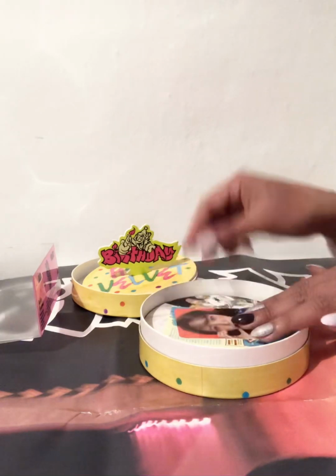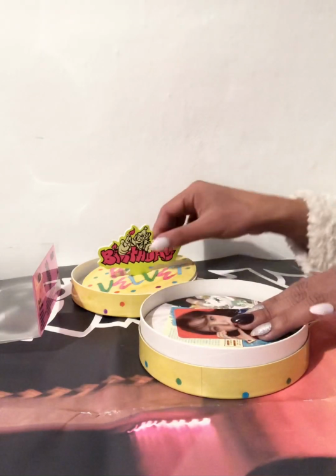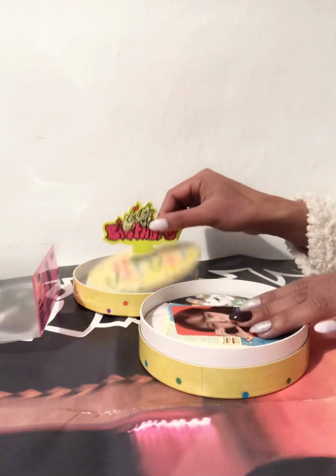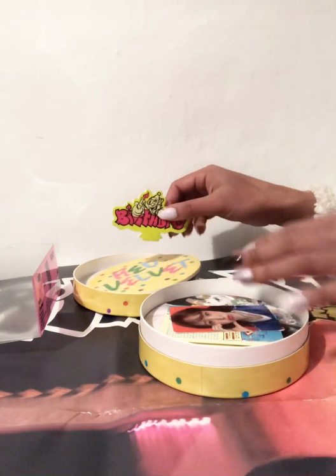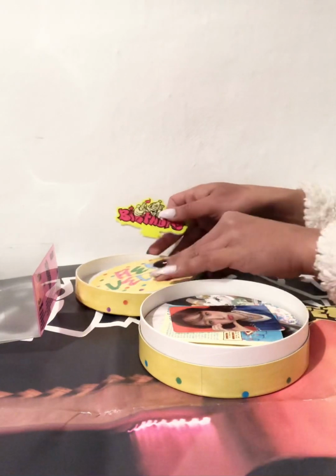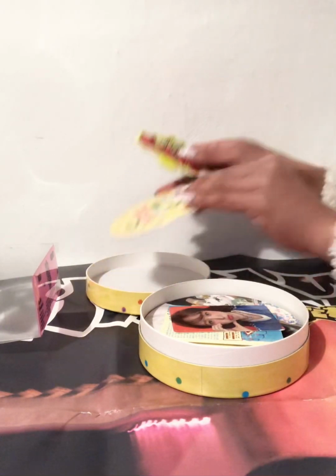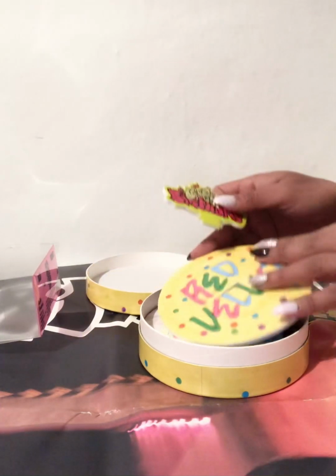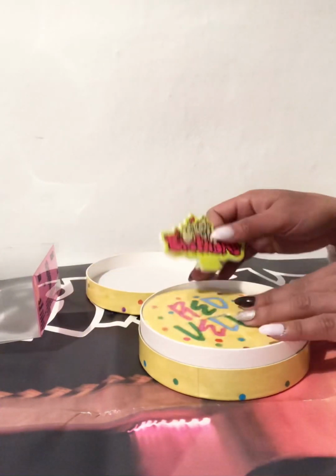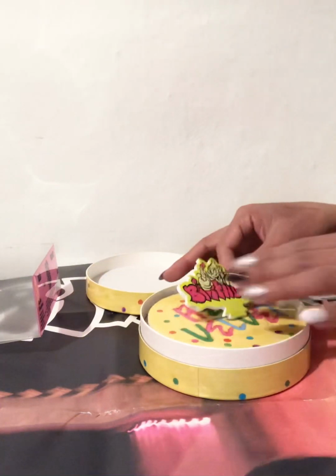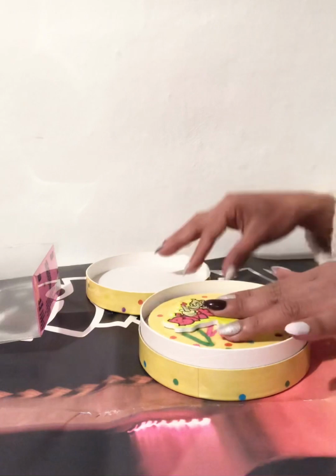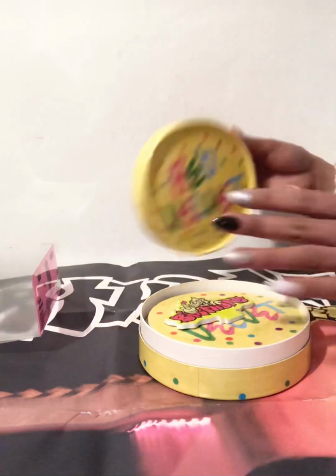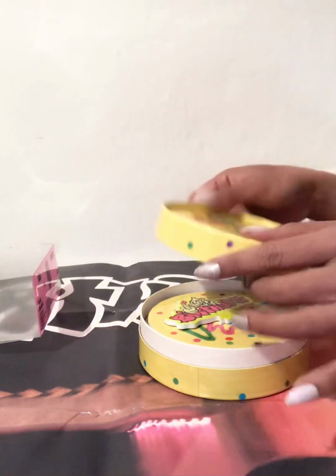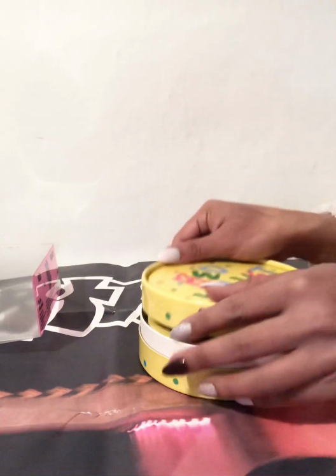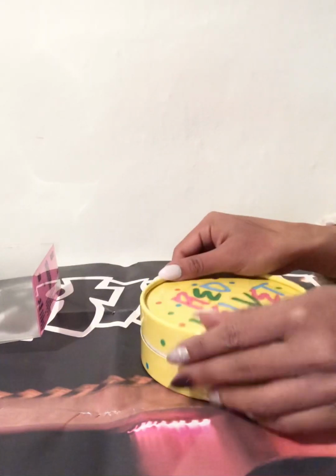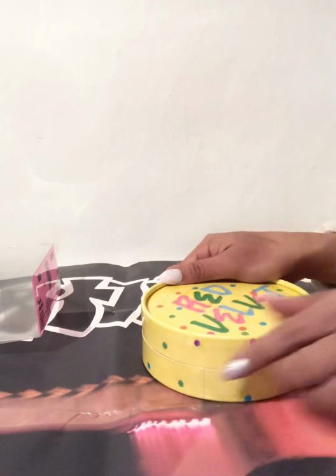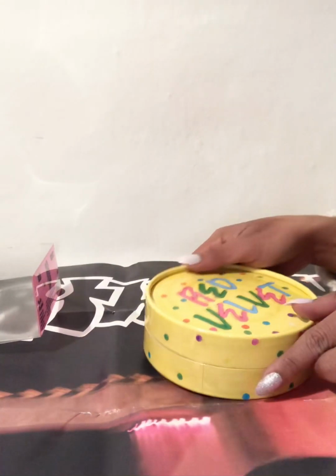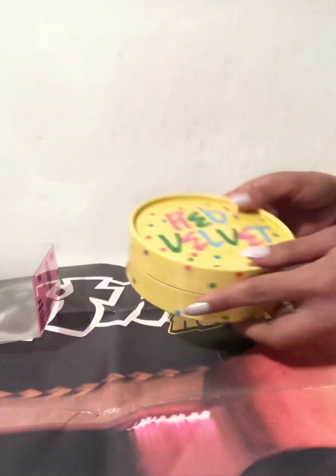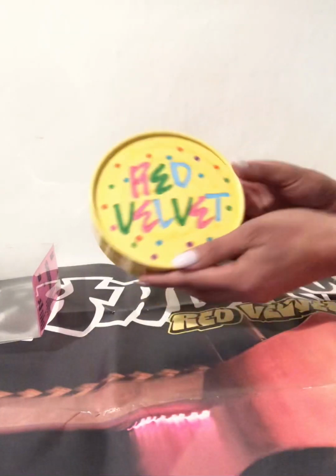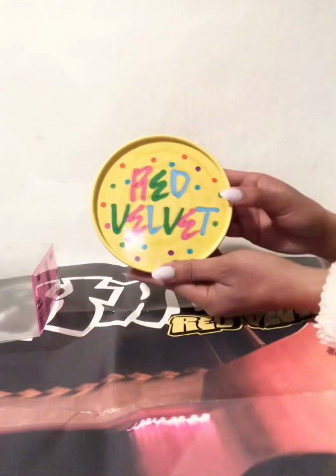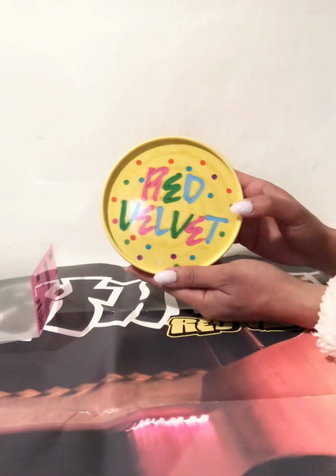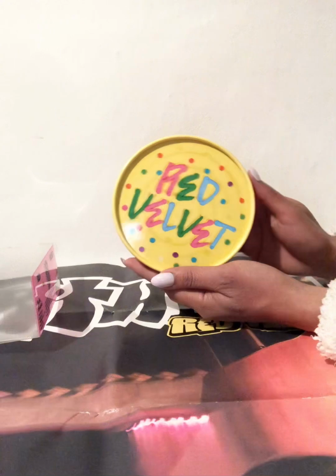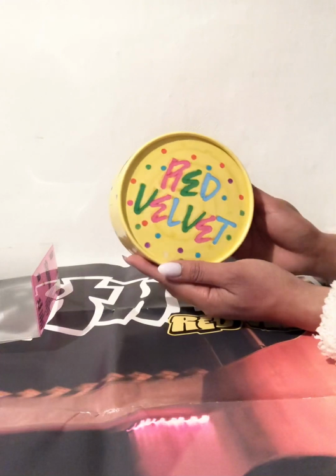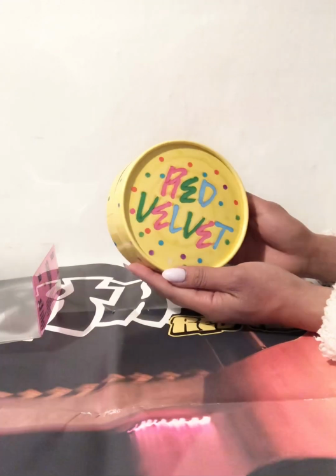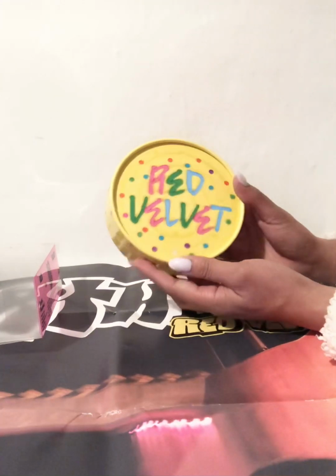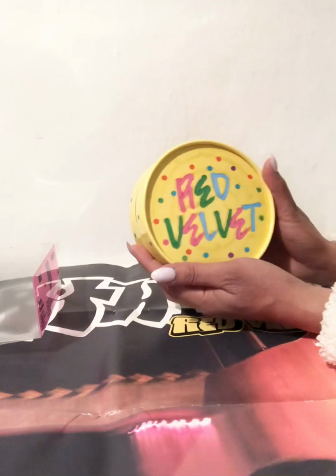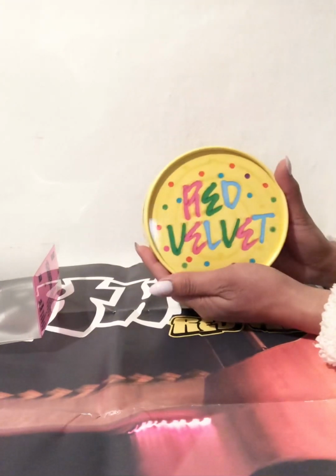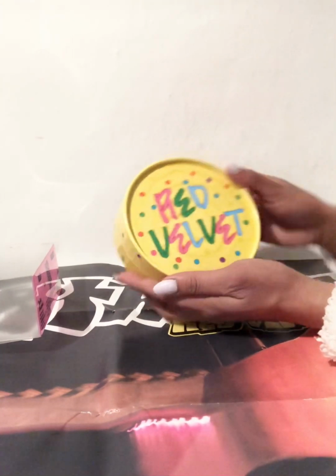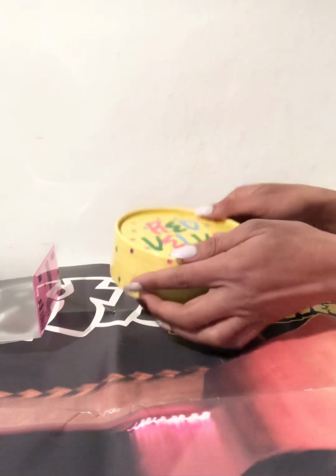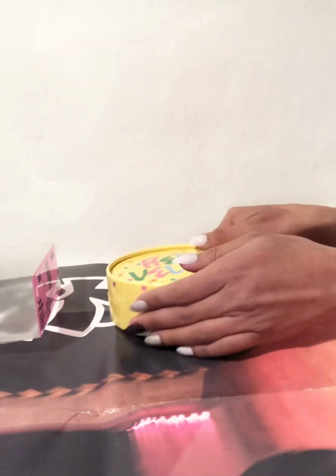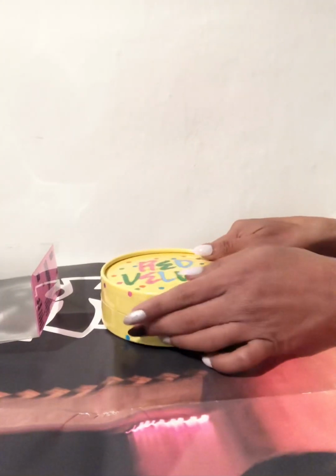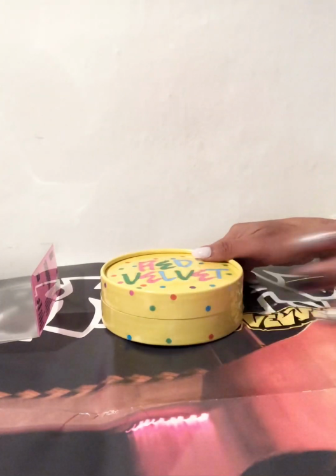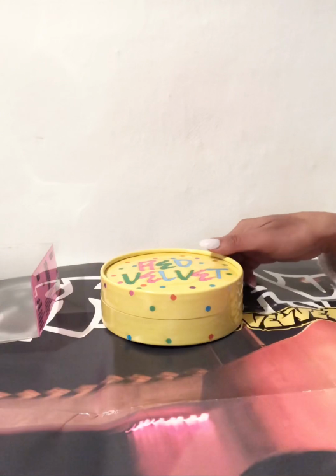So that is the yellow flavor, Seulgi, Red Velvet Birthday. I can't wait to get my photo book, my ES mini, and my YouTube pack. See you. Thank you for watching. See you soon. Bye!